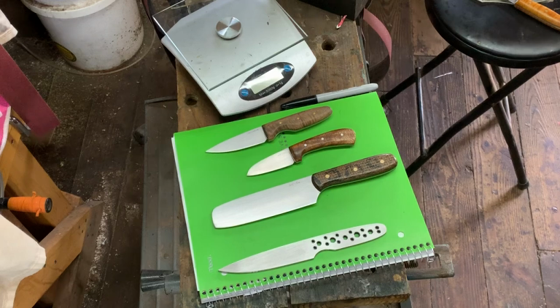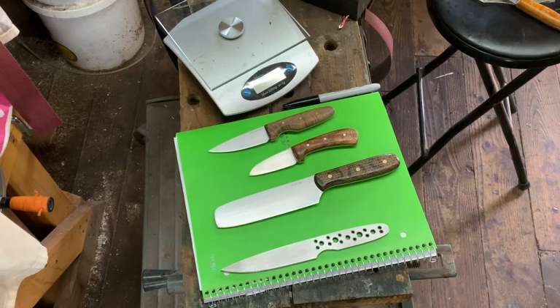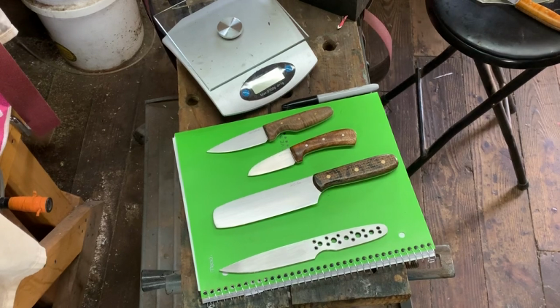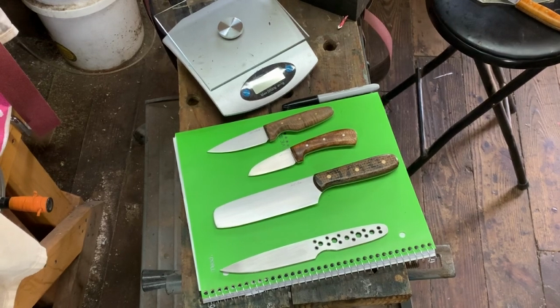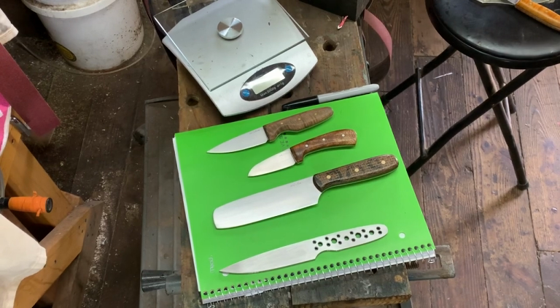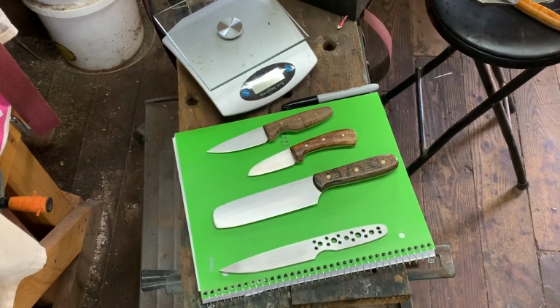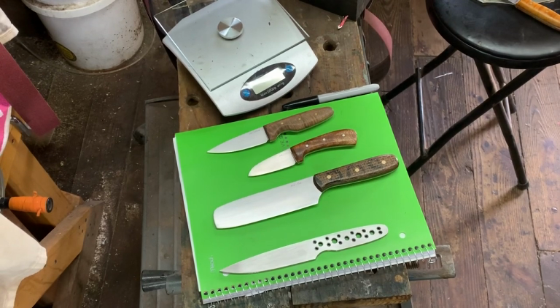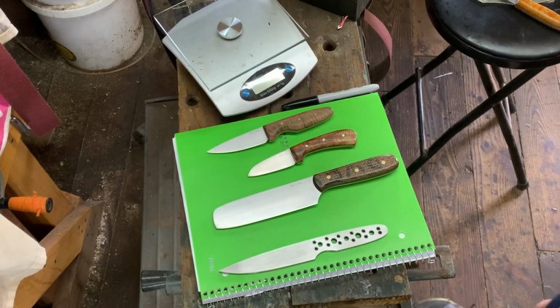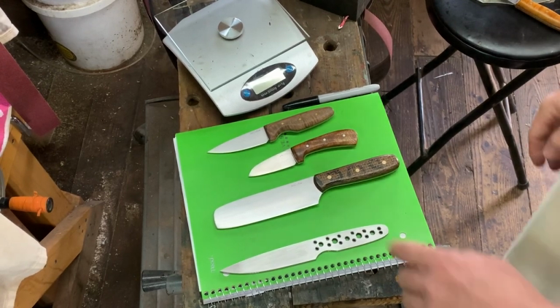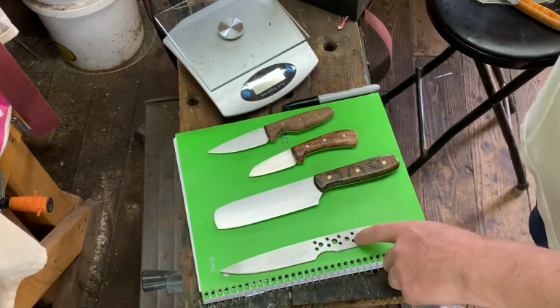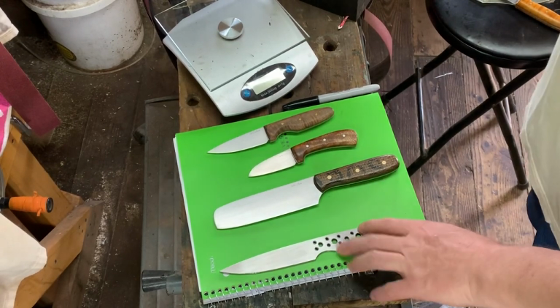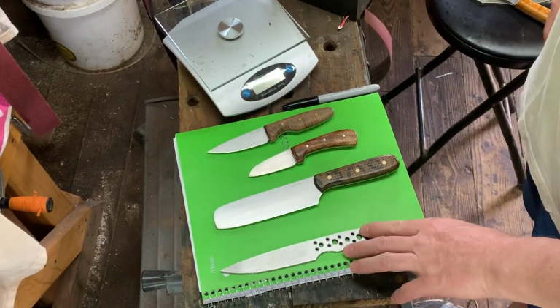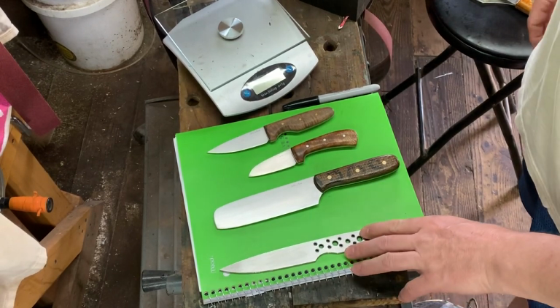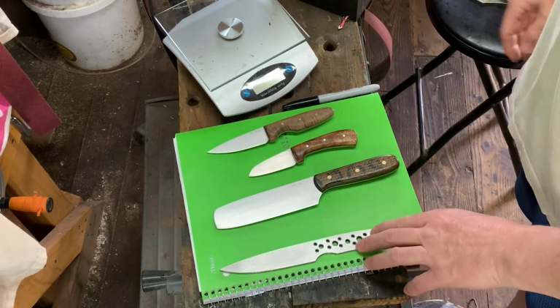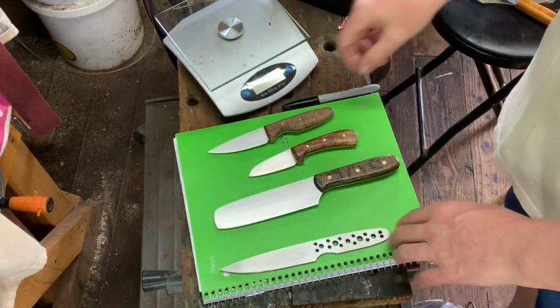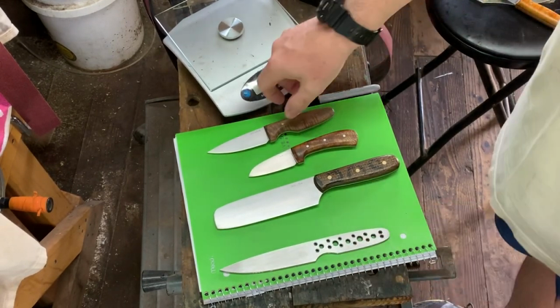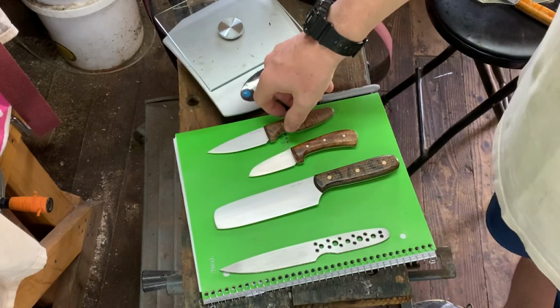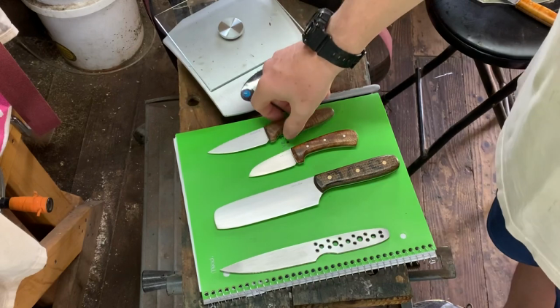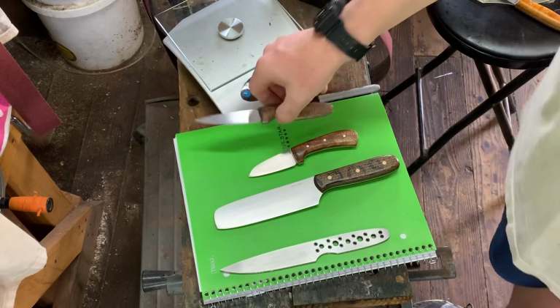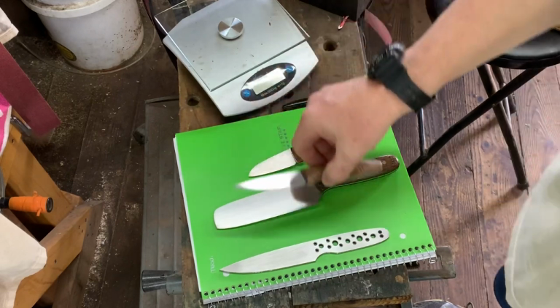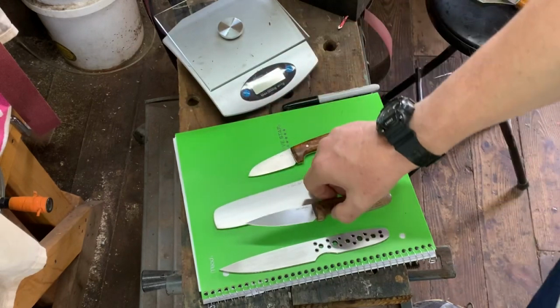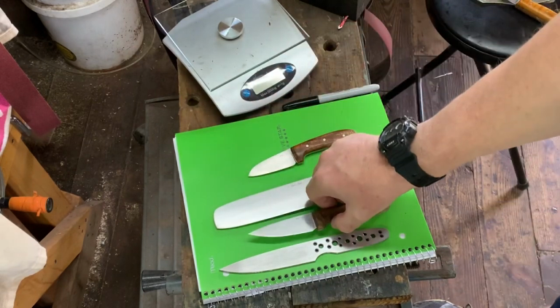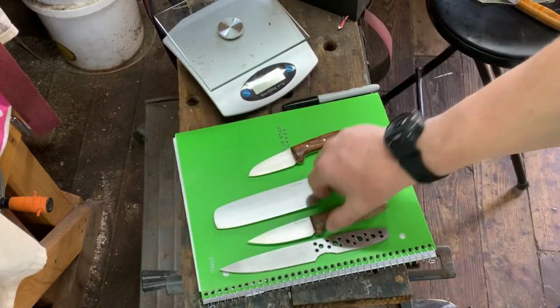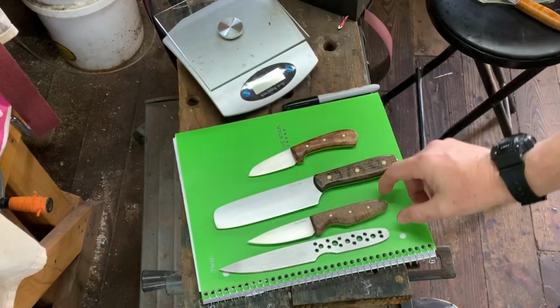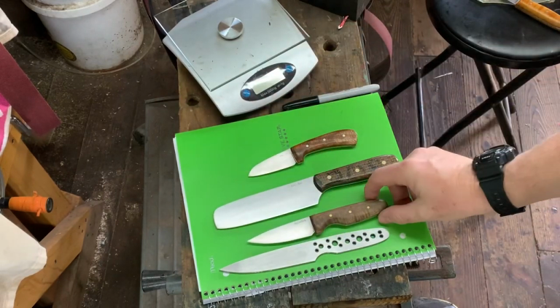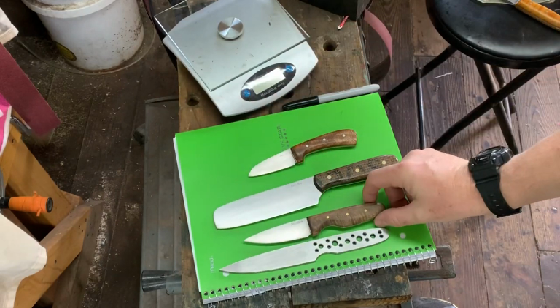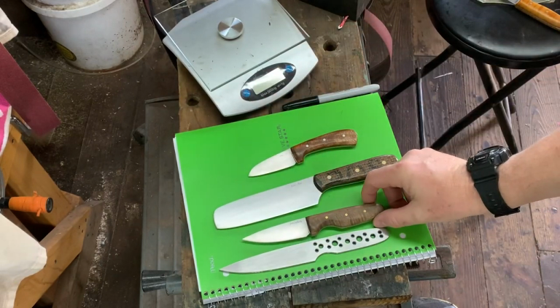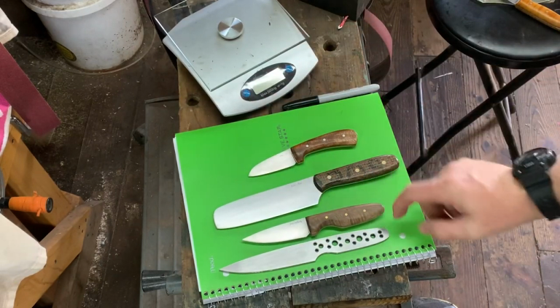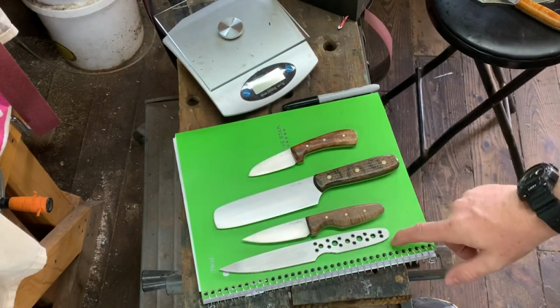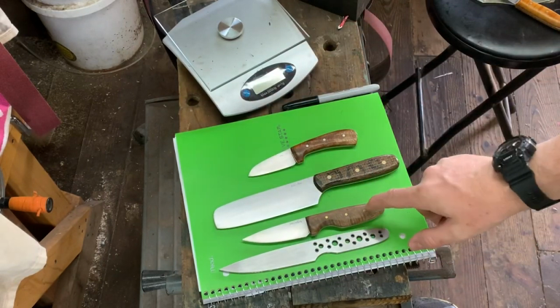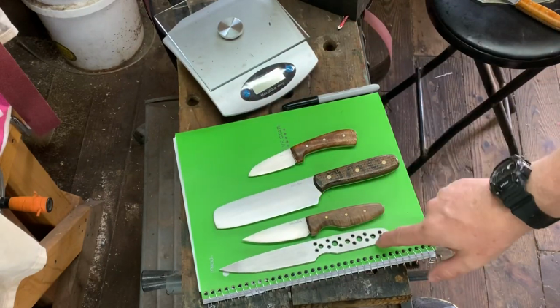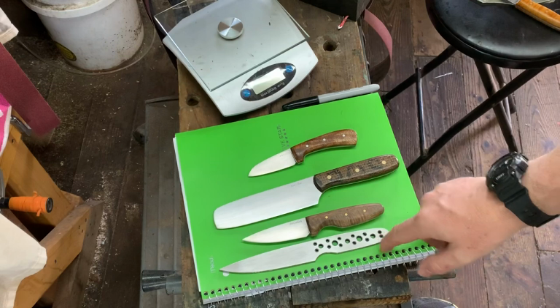I hope you're doing well. This morning I'm in here working on this new model. This is the Riverside, and what the Riverside is — it is a larger version of my Streamside.